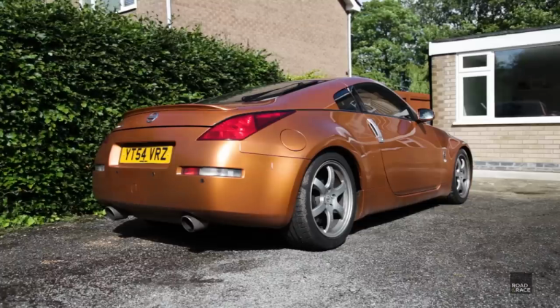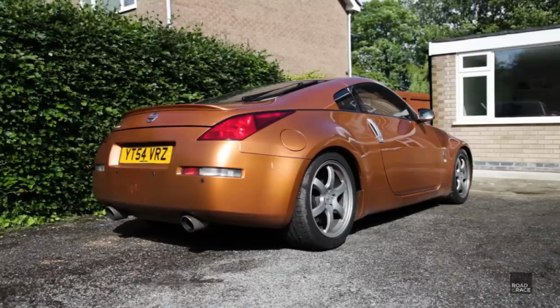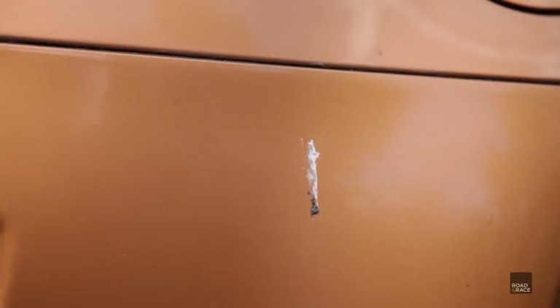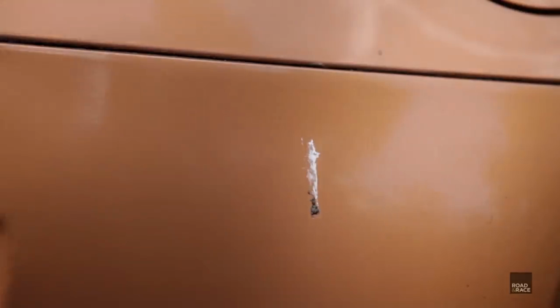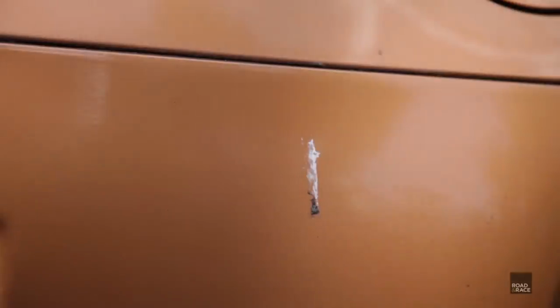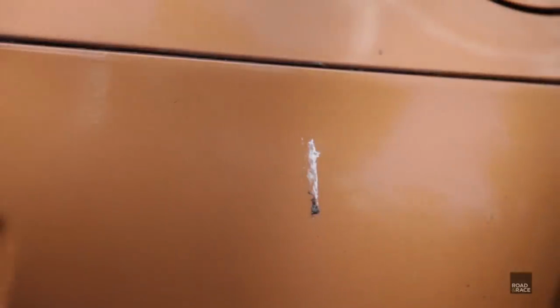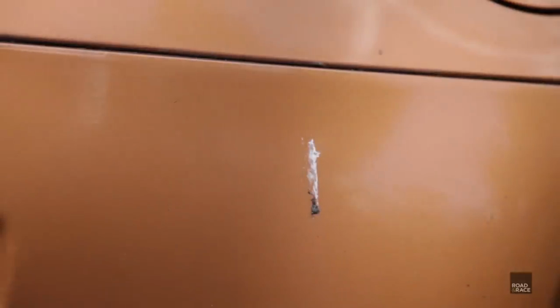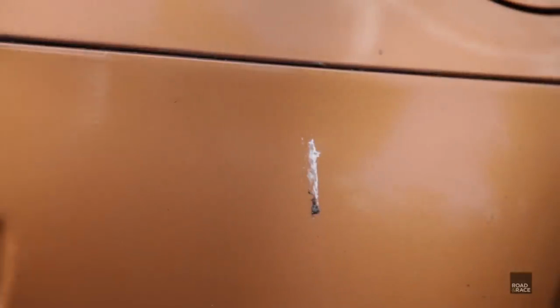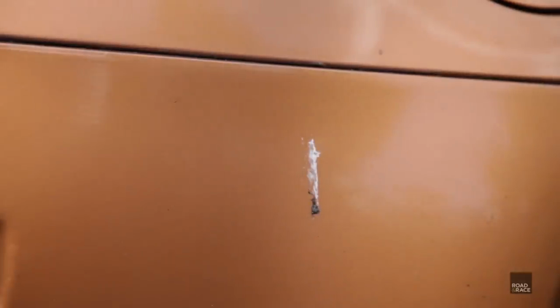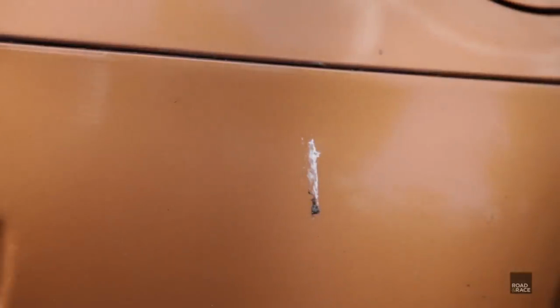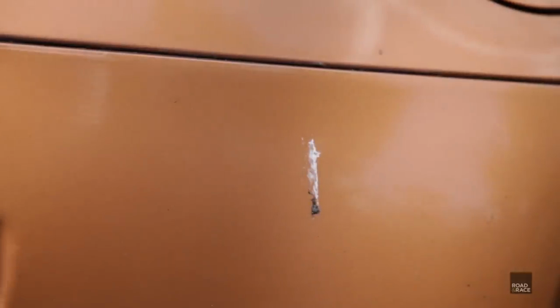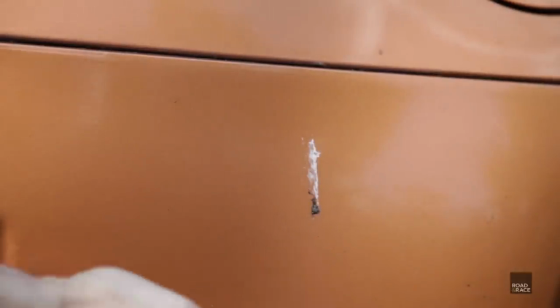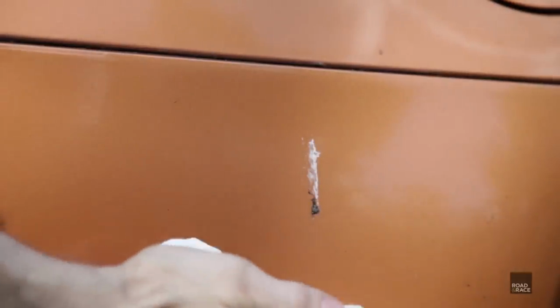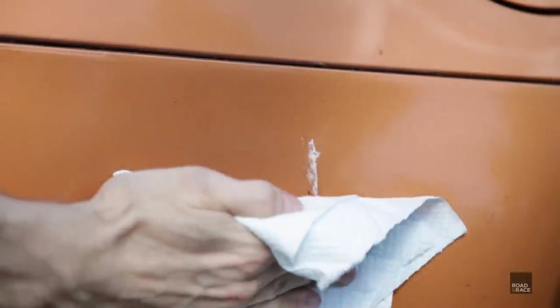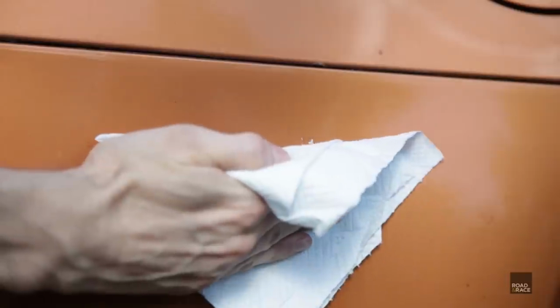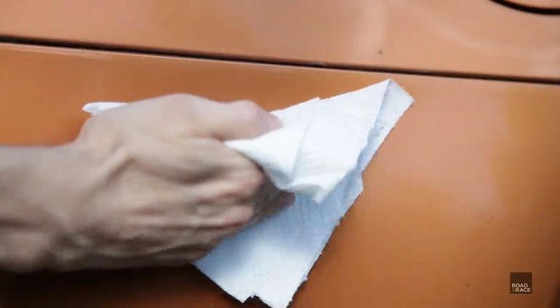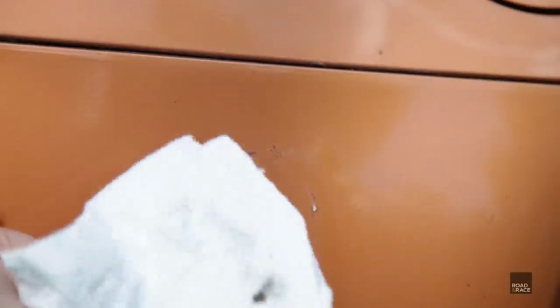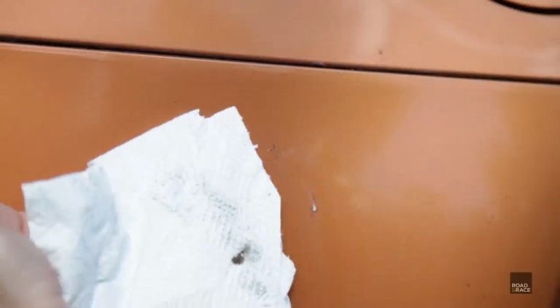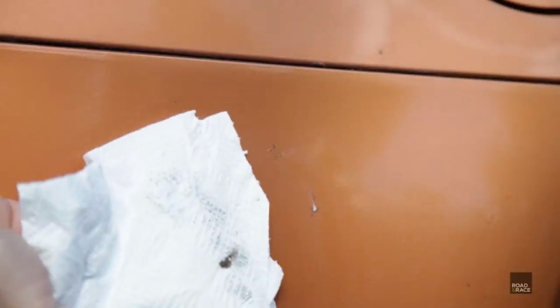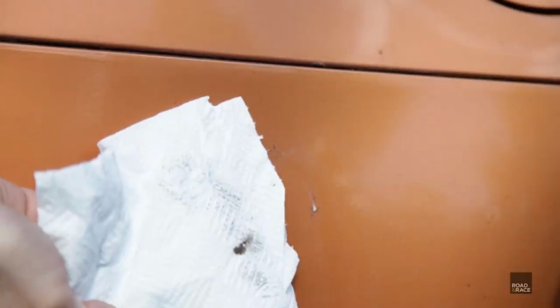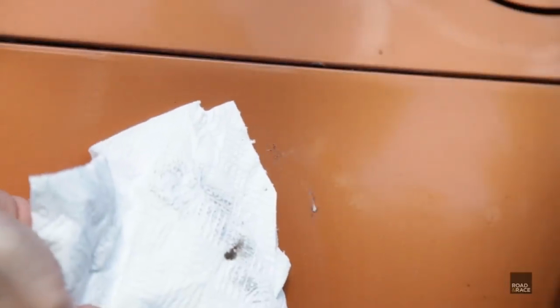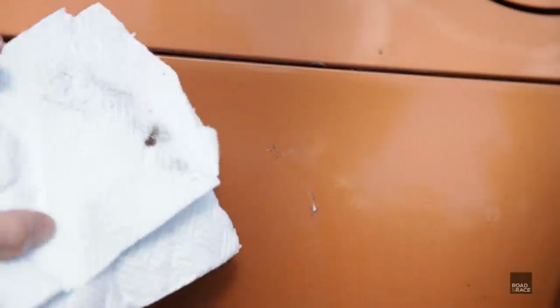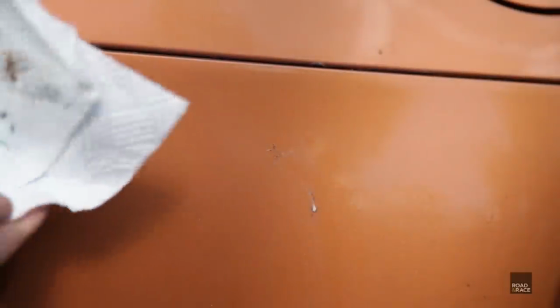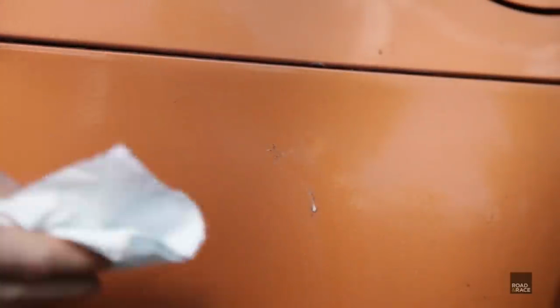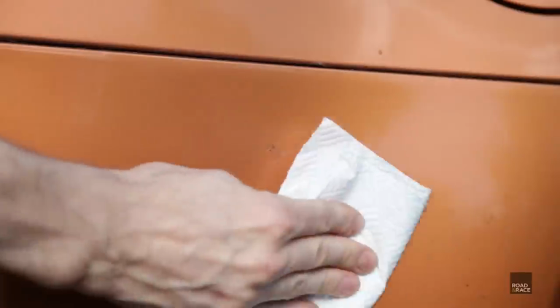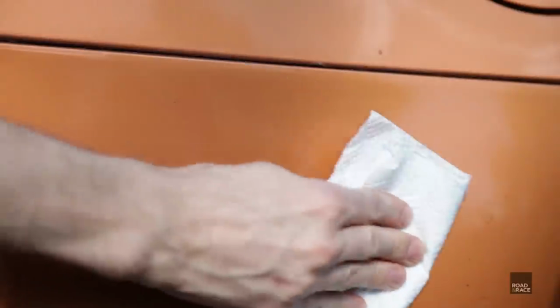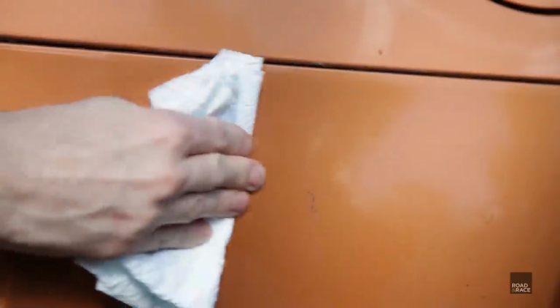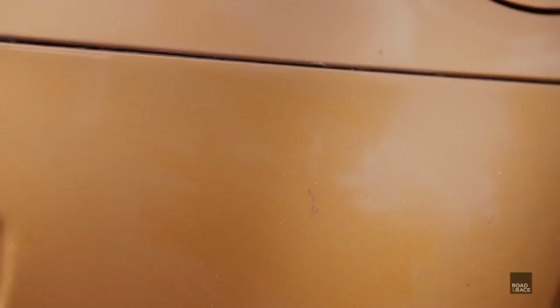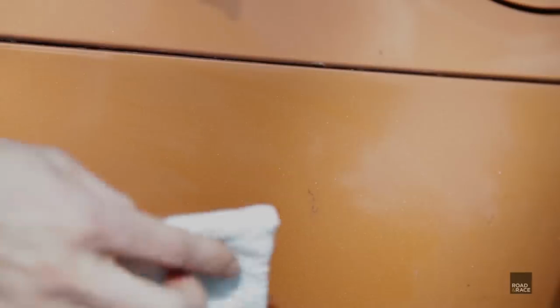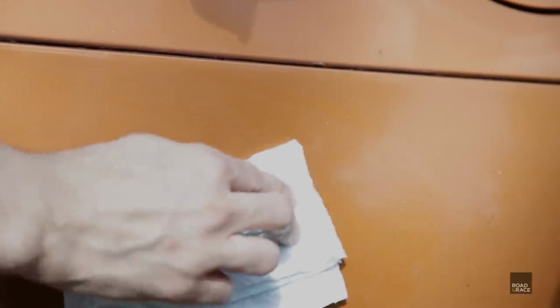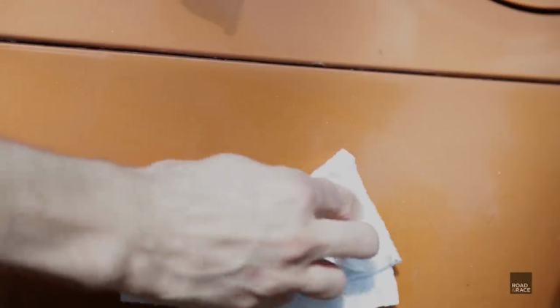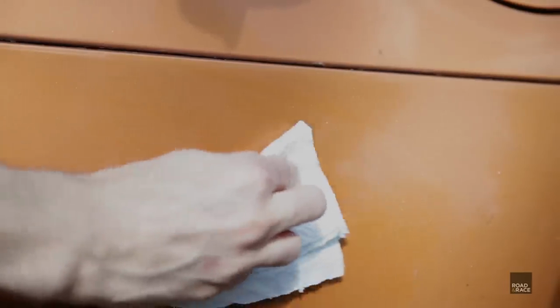Here's some bird poo that I've left on the car for a few weeks. Will it wipe off with just a dry tissue? Well, to my surprise, yes — I thought it had wedged on for good, but most of it came off fine. Just needs a bit of a damp tissue to get the last of it.